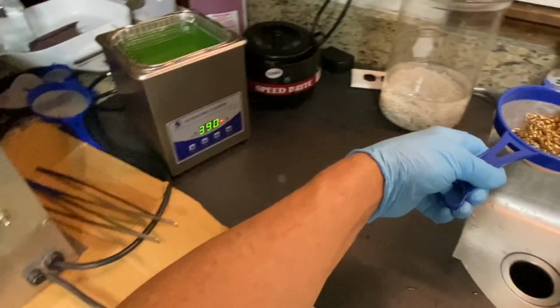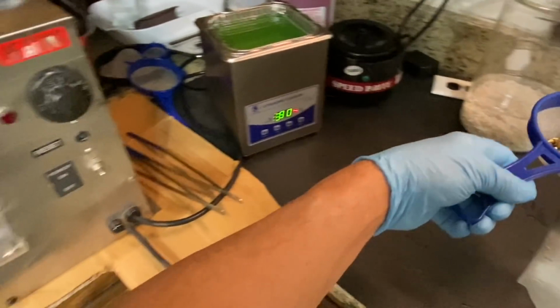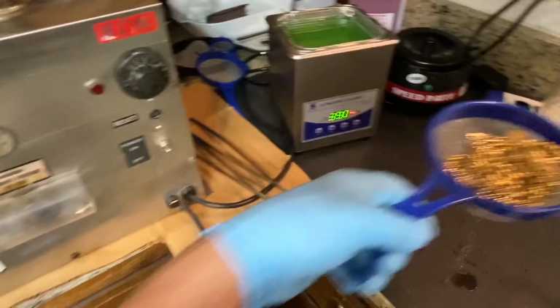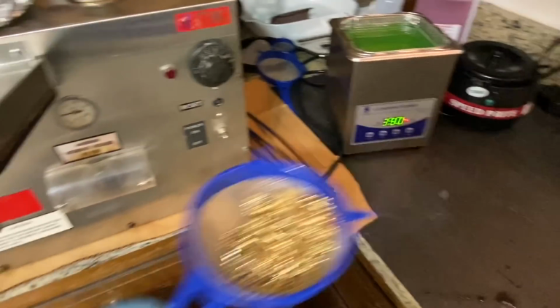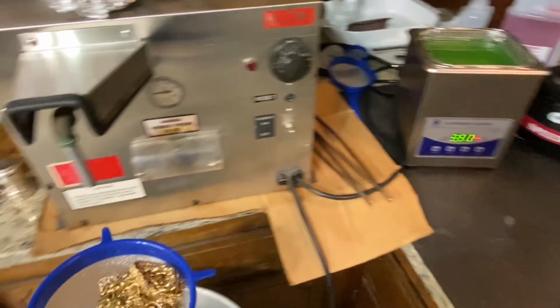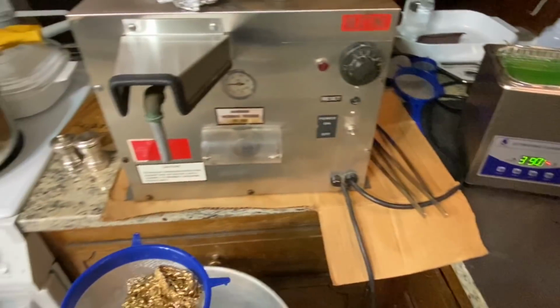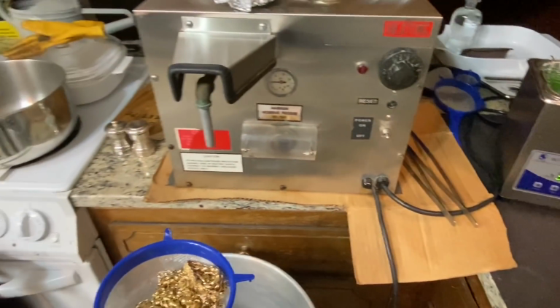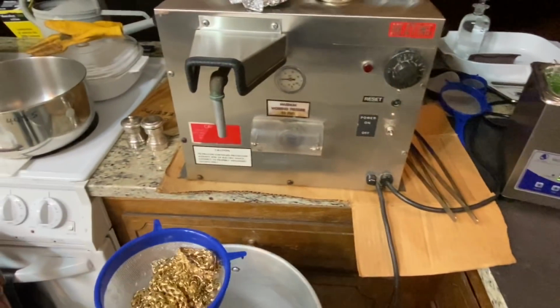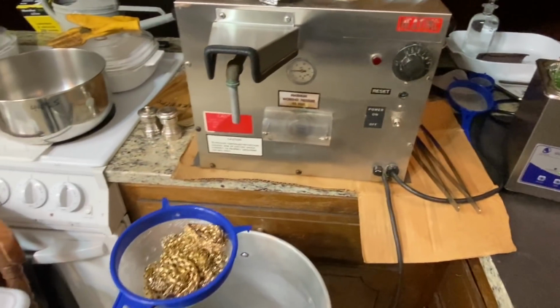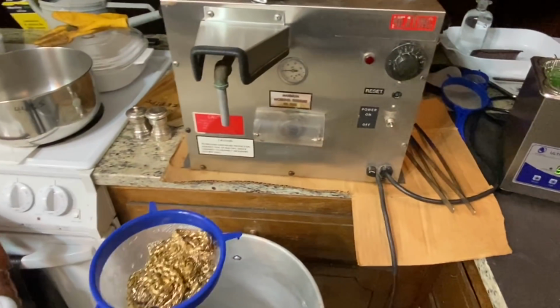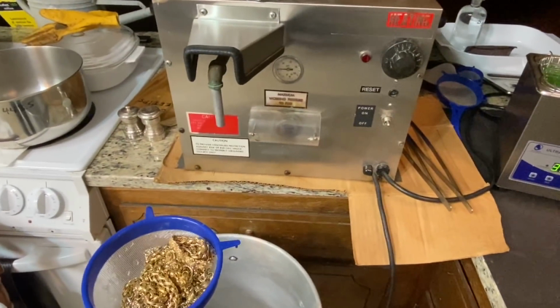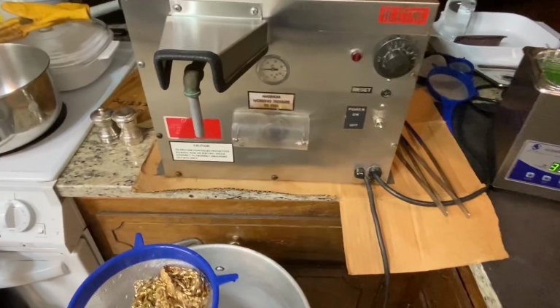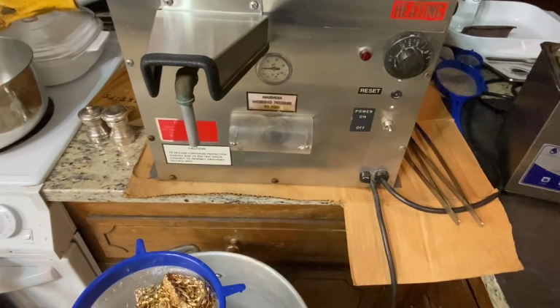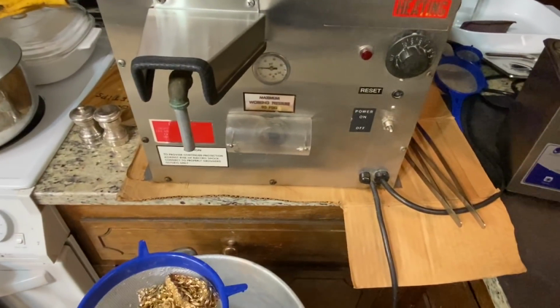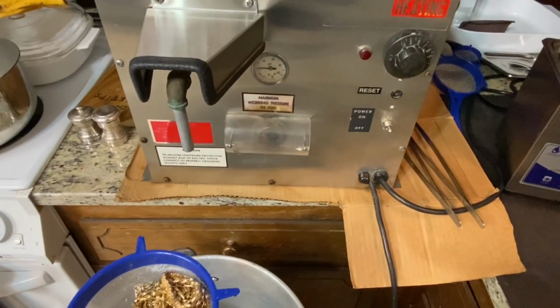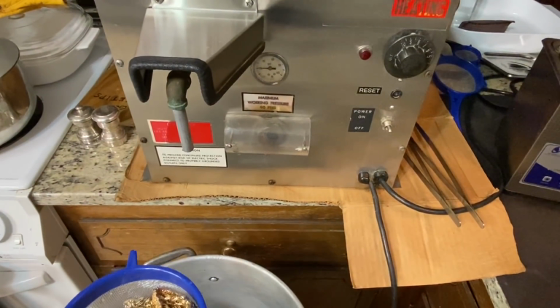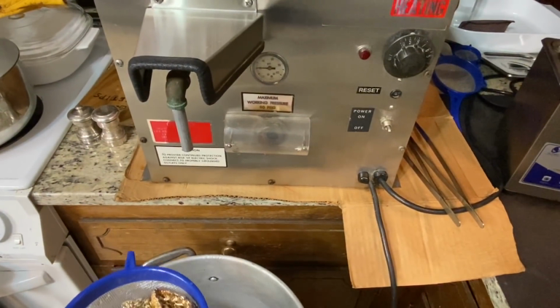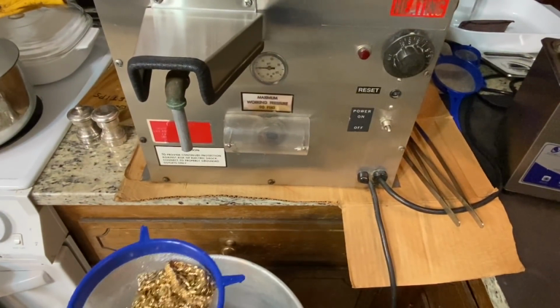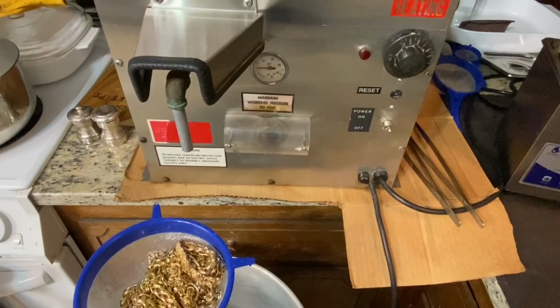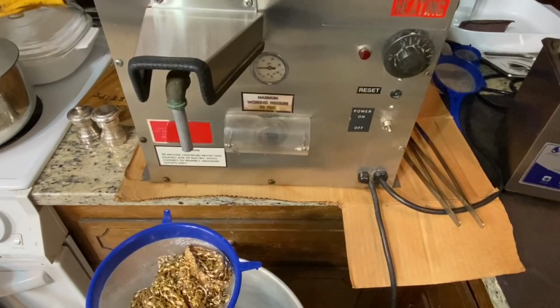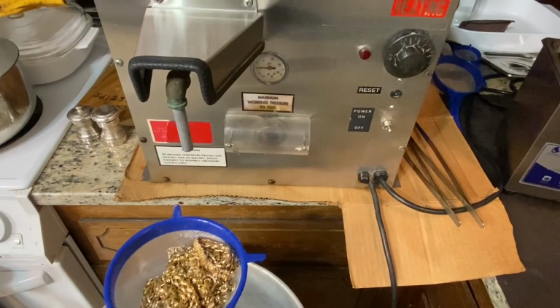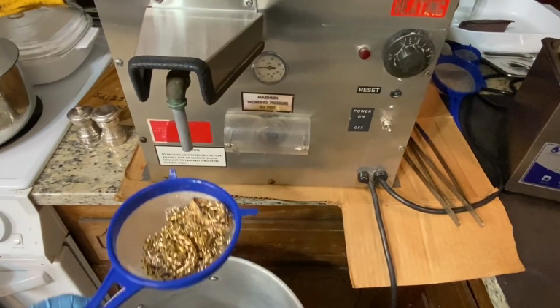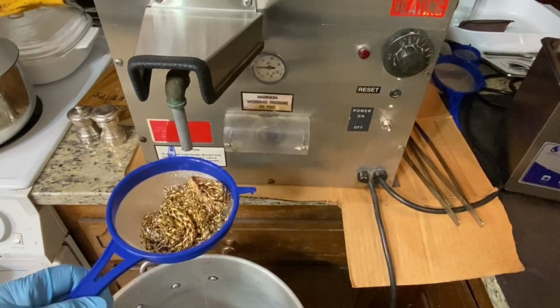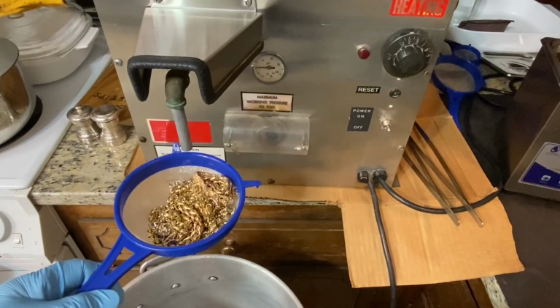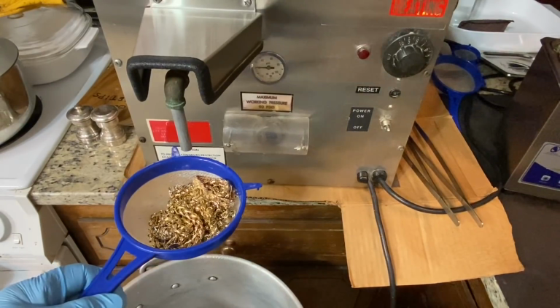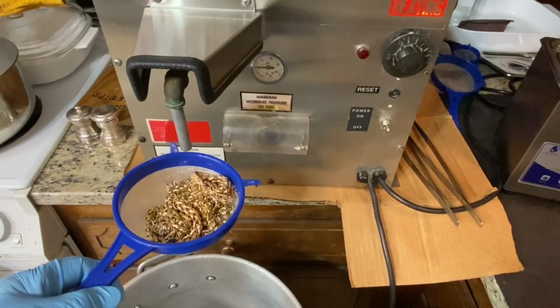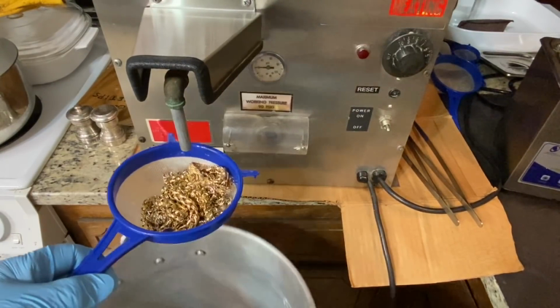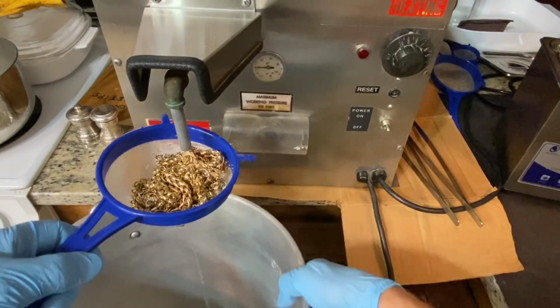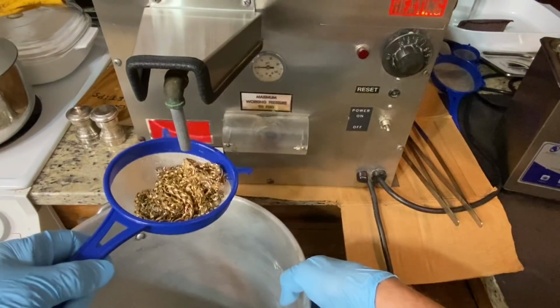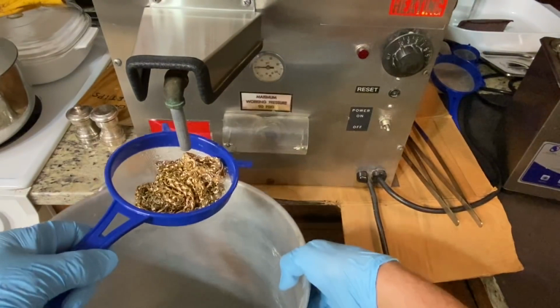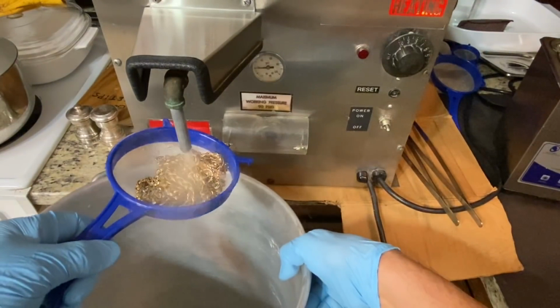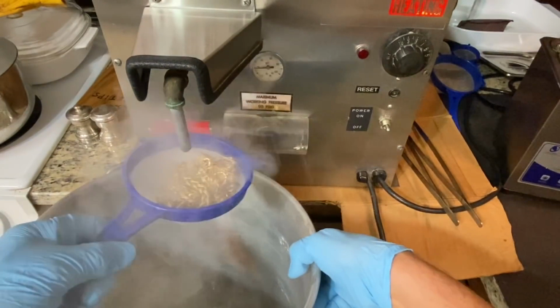Now what we'll do is bring it over here to our steamer. This is a Hoffman jewelry steamer and I'm just going to blow it off real good with steam.